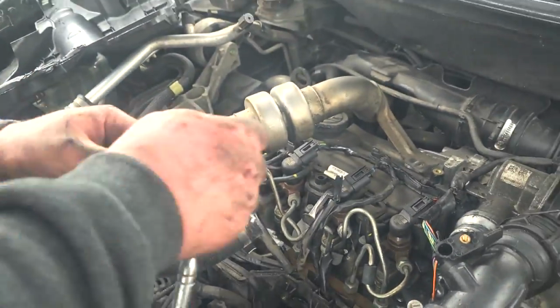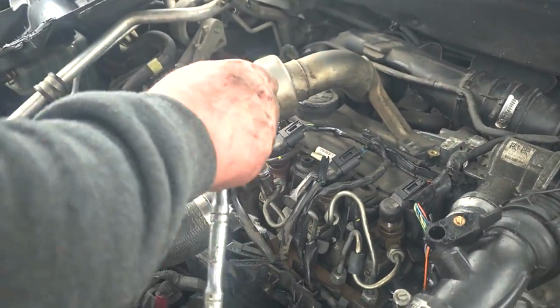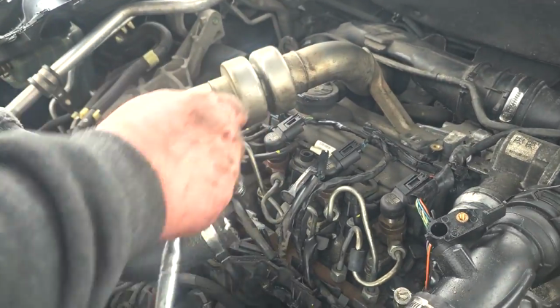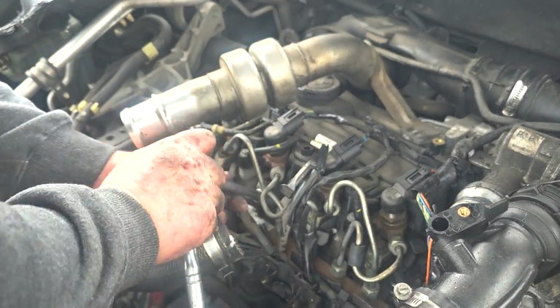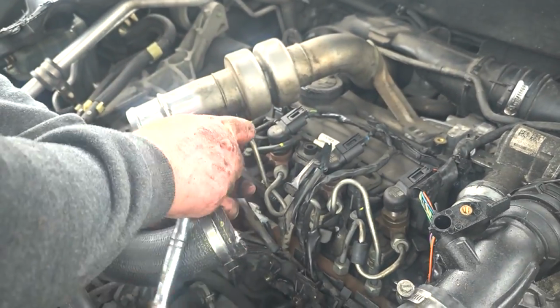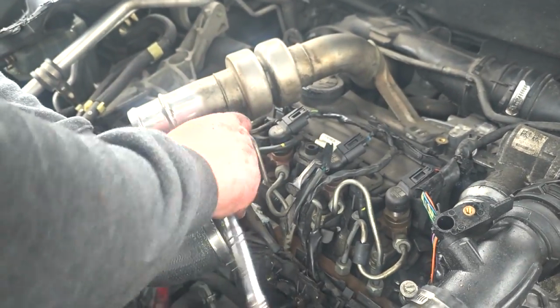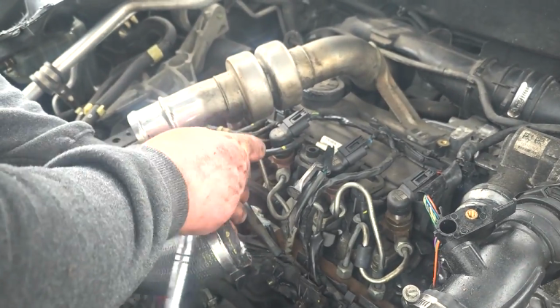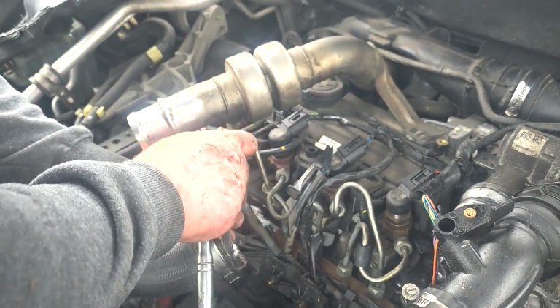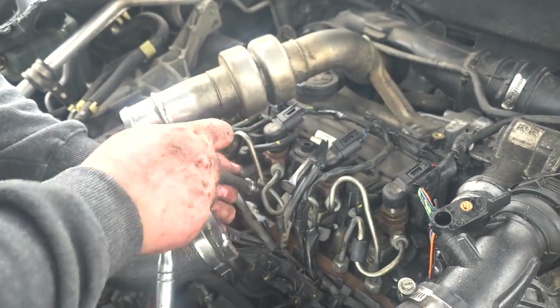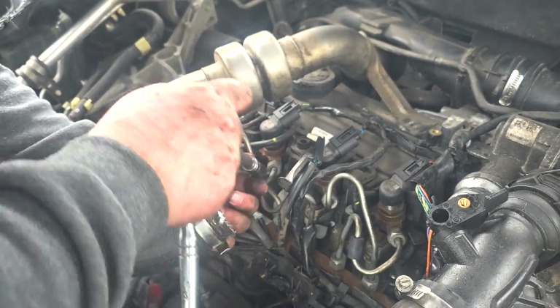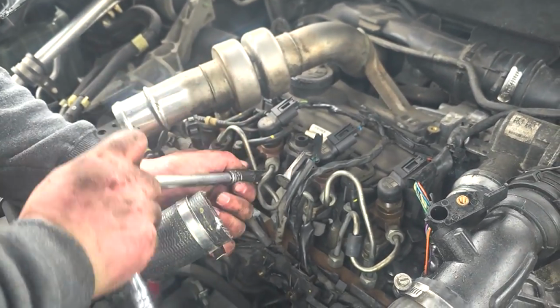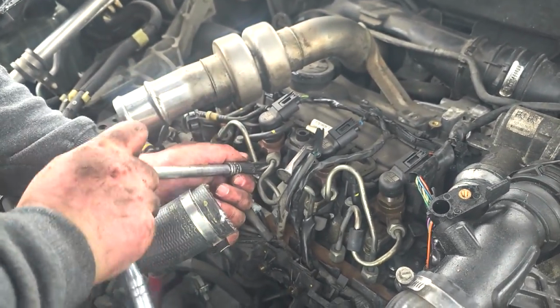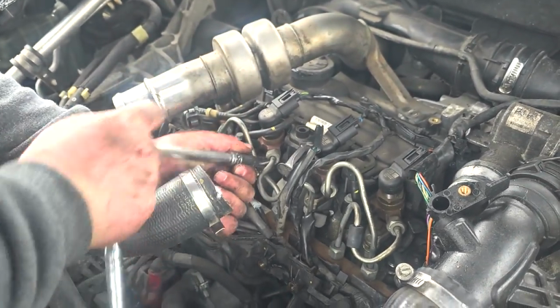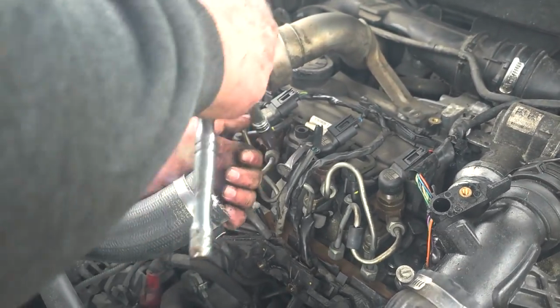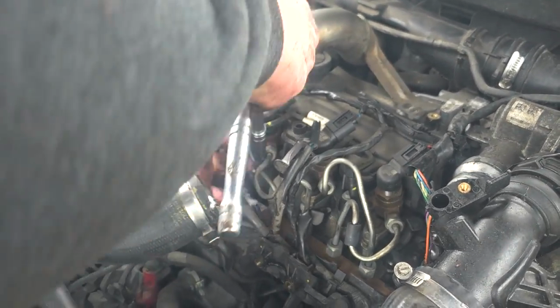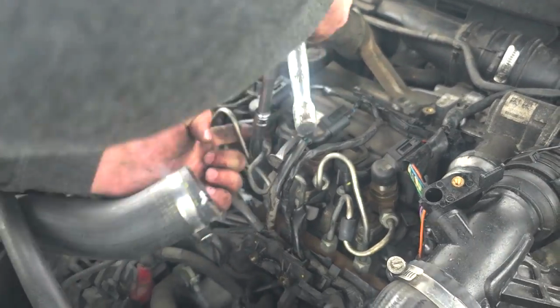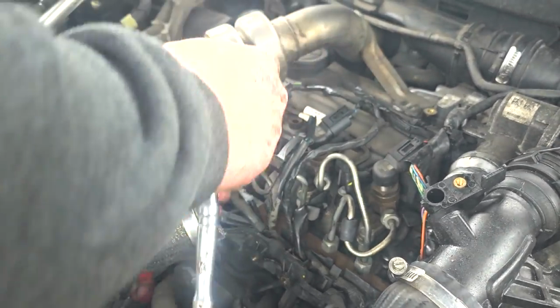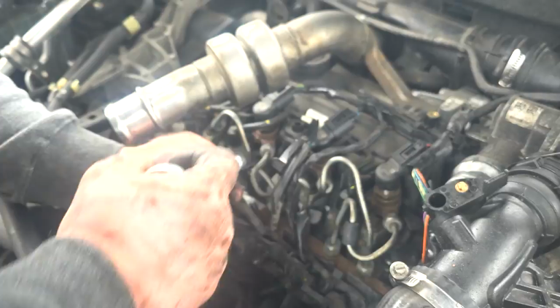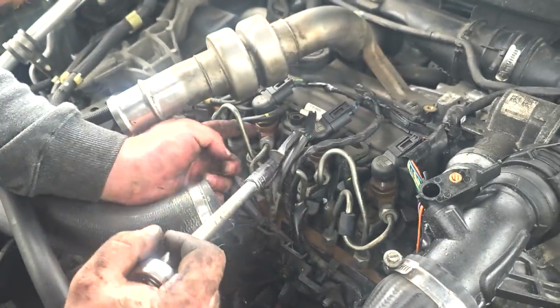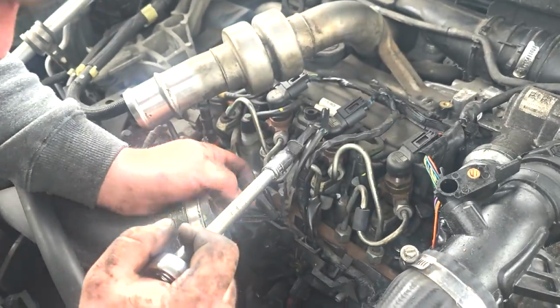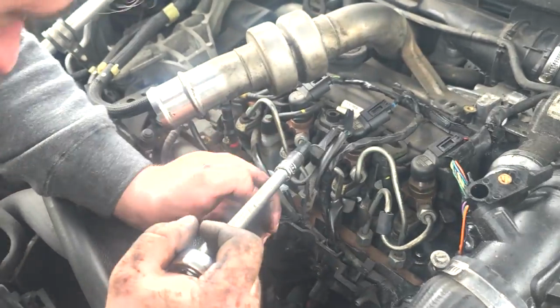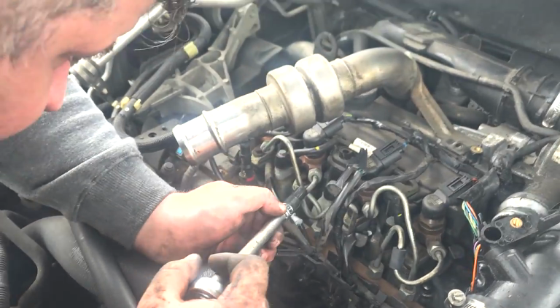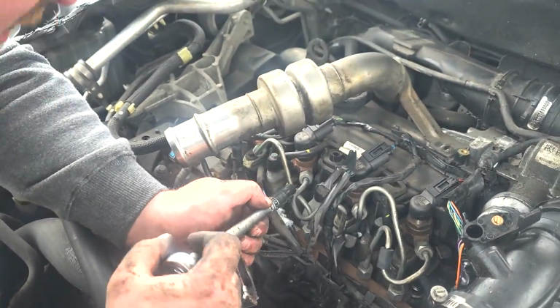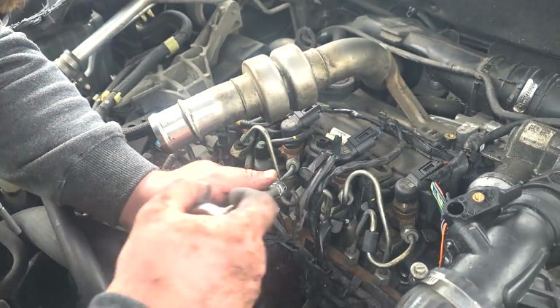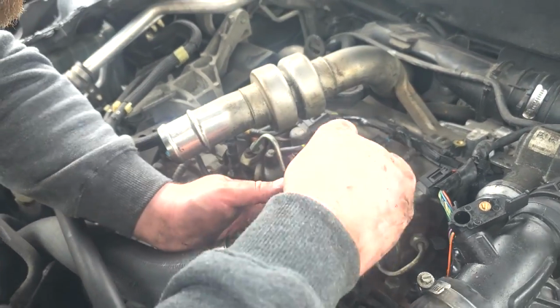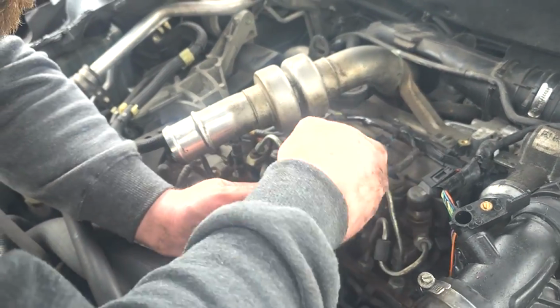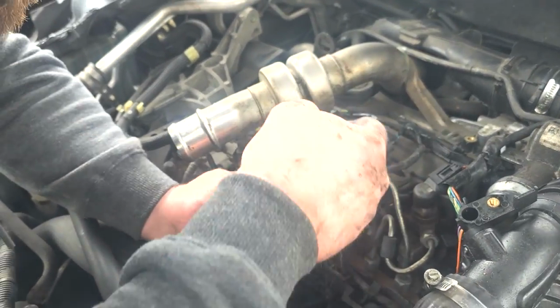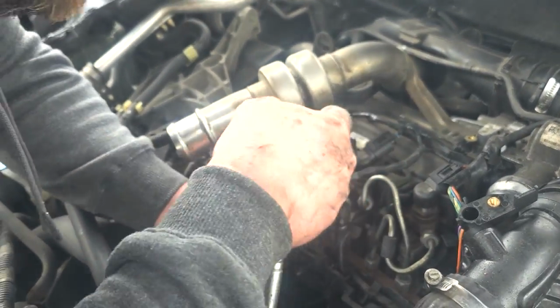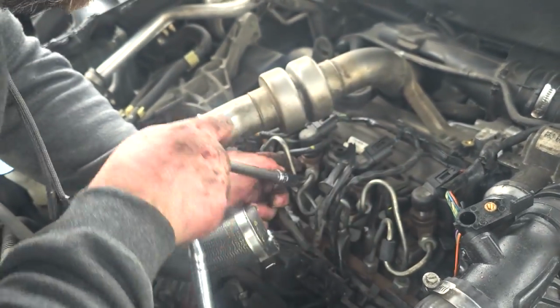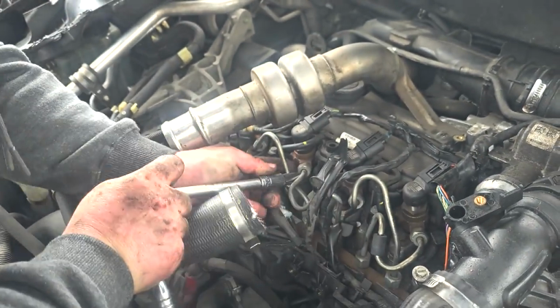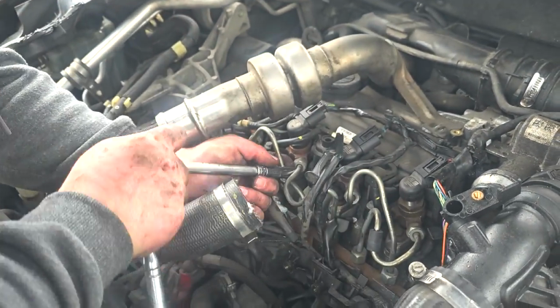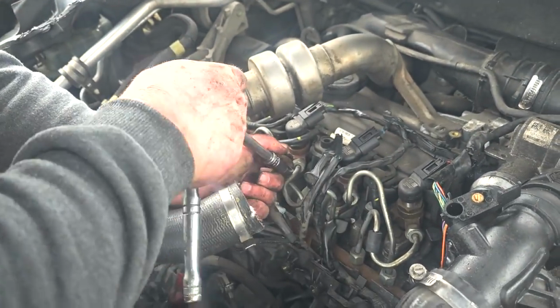The third glow plug was a little tricky, so I popped the socket on the glow plug first and then got the extension bar in between the pipes, which seemed to do the trick.